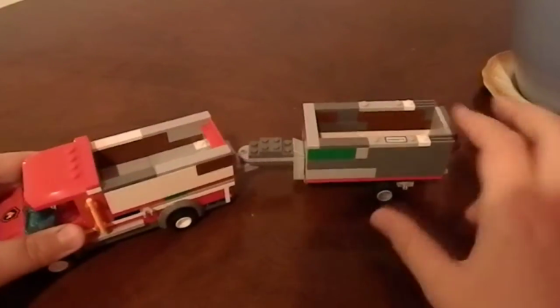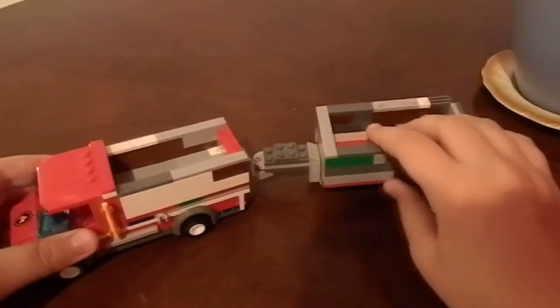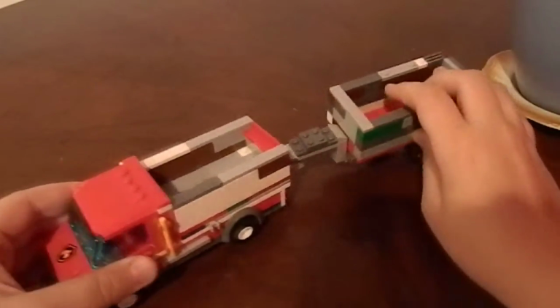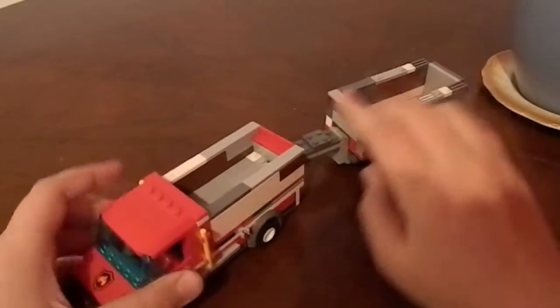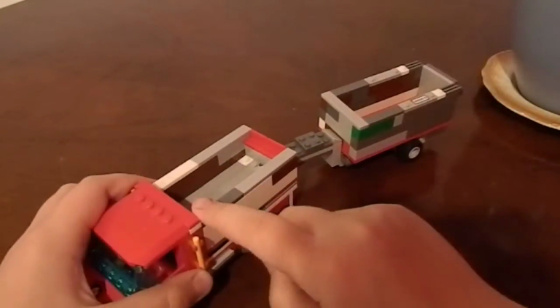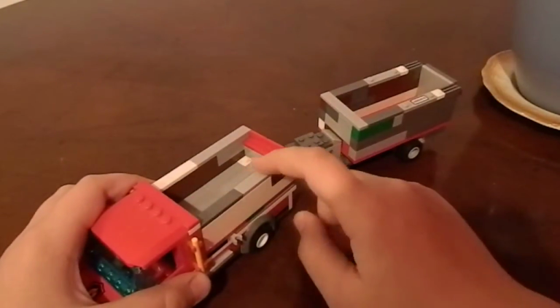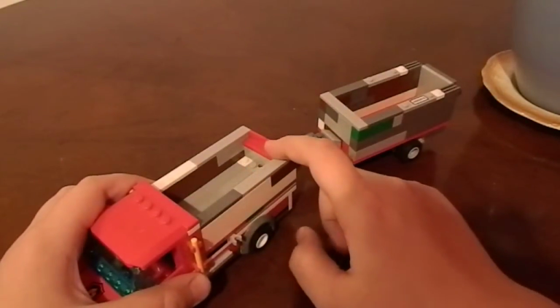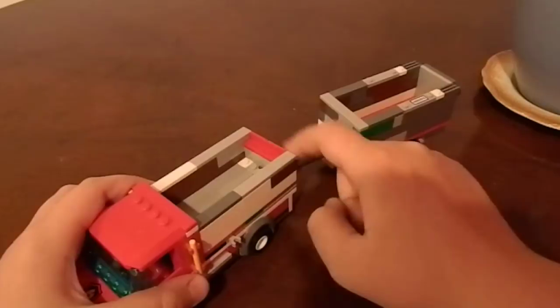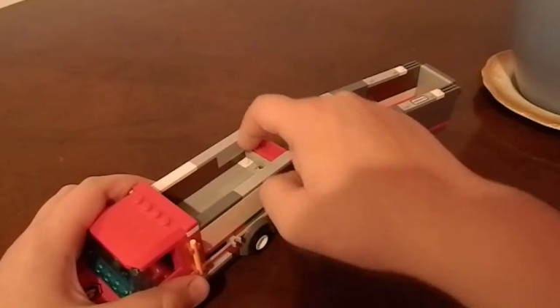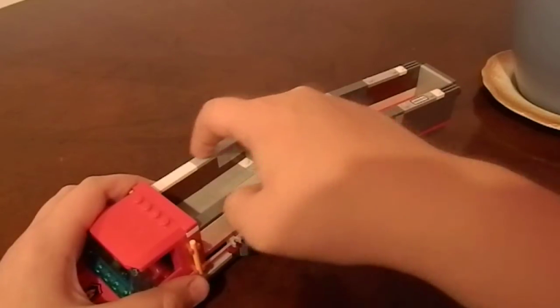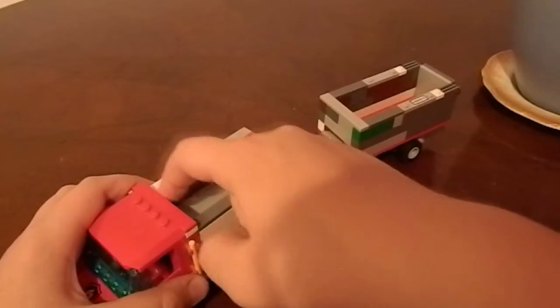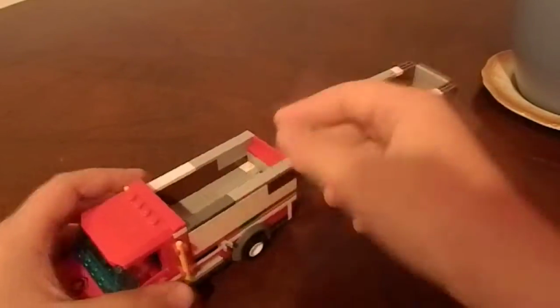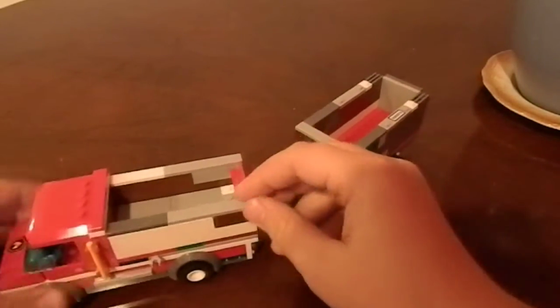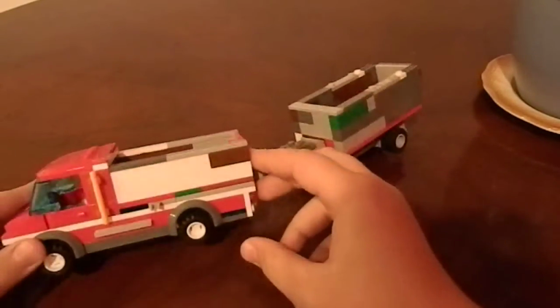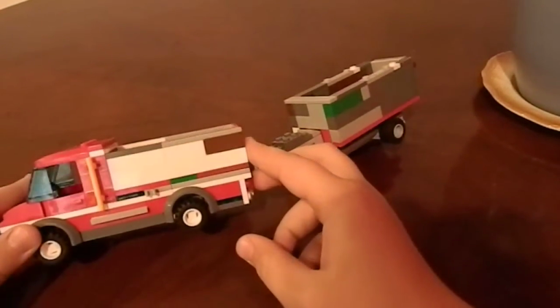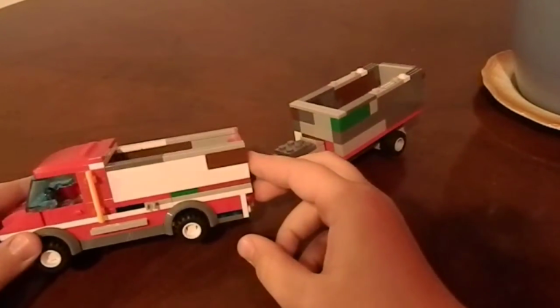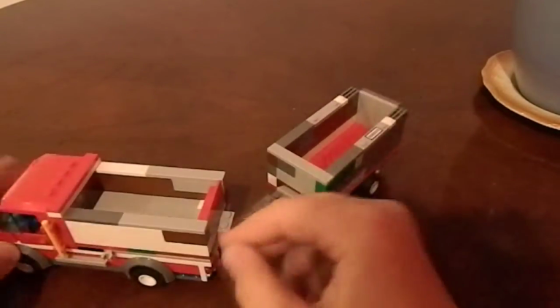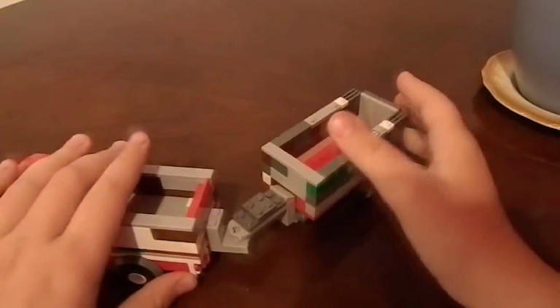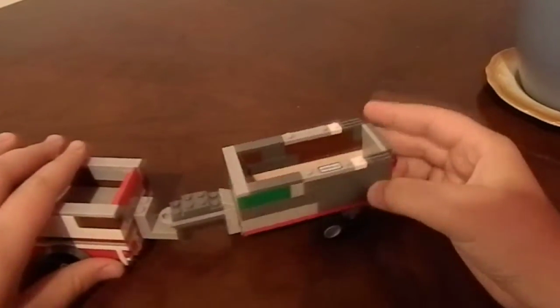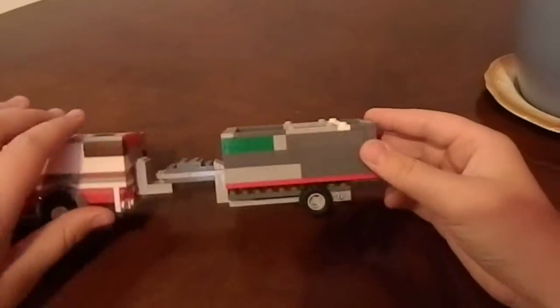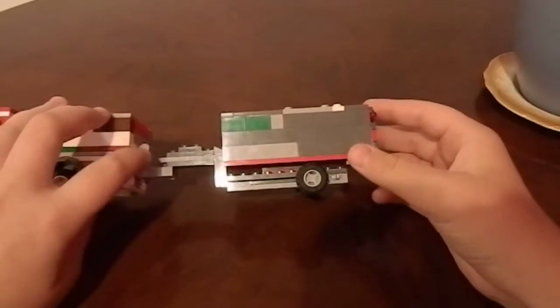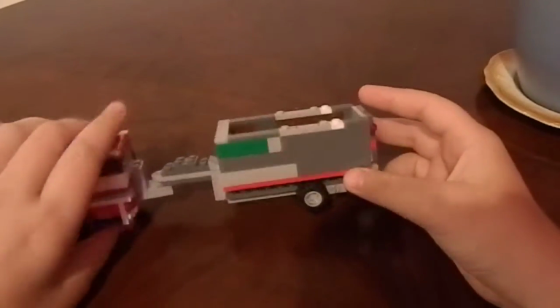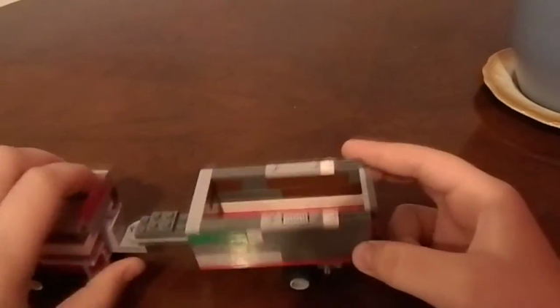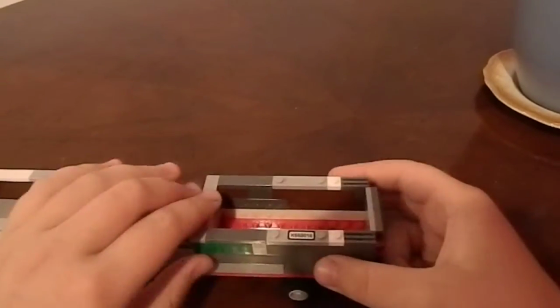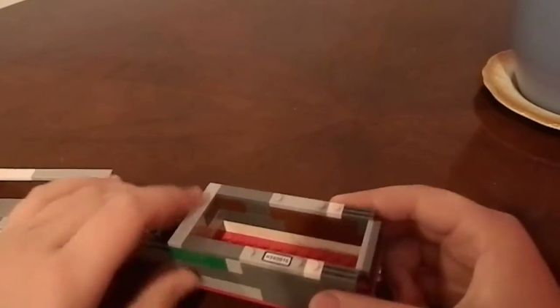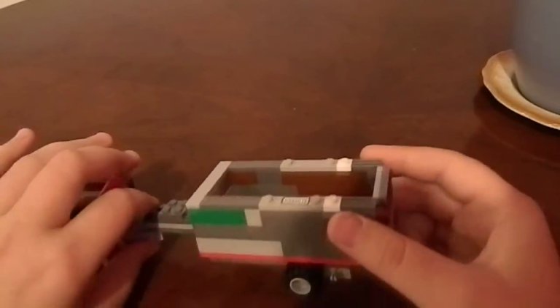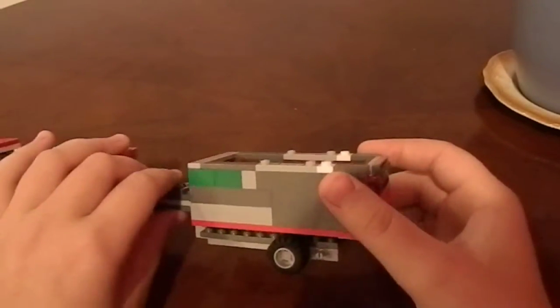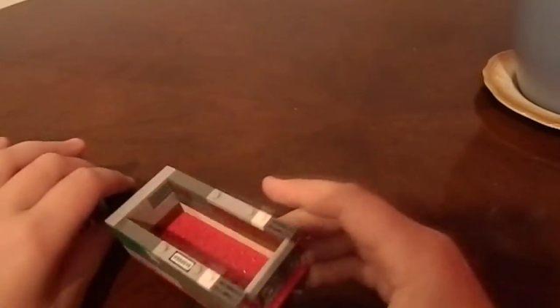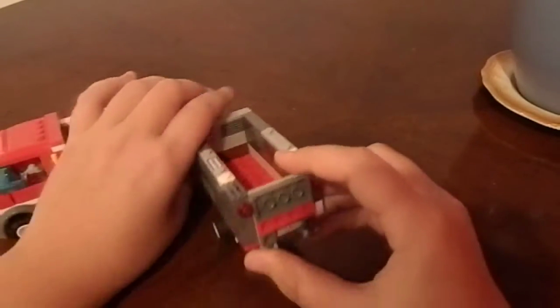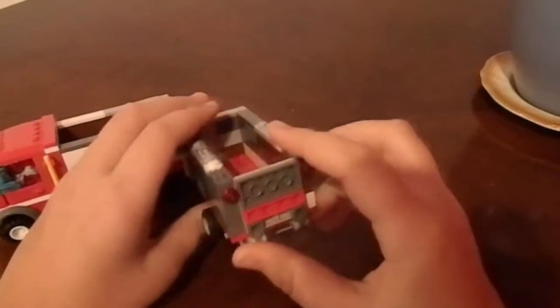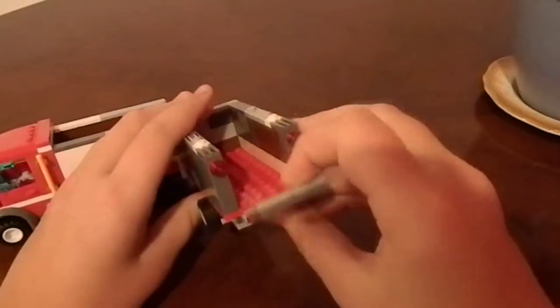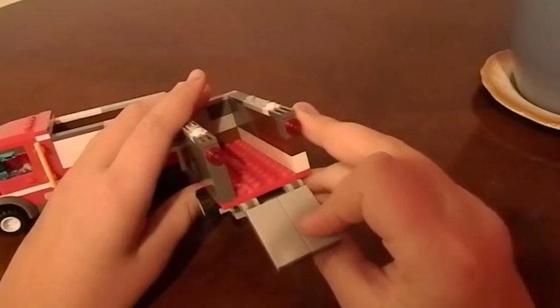What I did was I built a little dump truck — it's like a dump truck here, that's what I built. I had a trailer extension, here's my trailer, the back folds out.